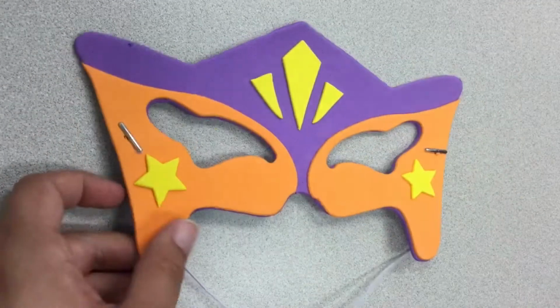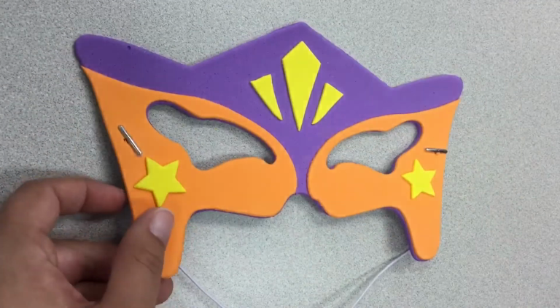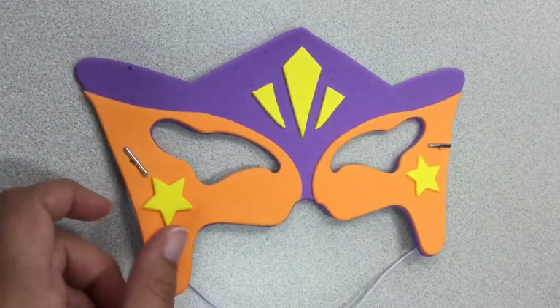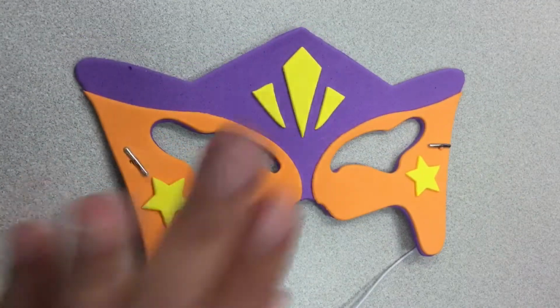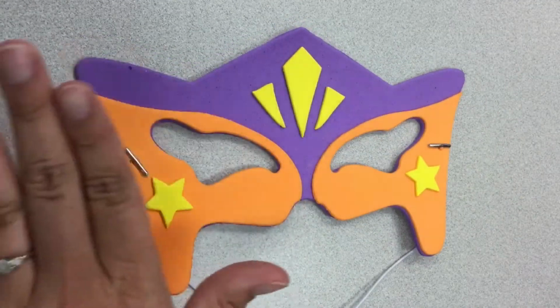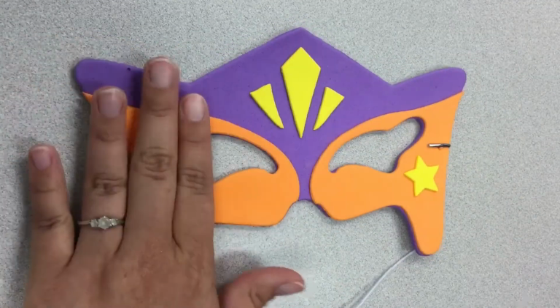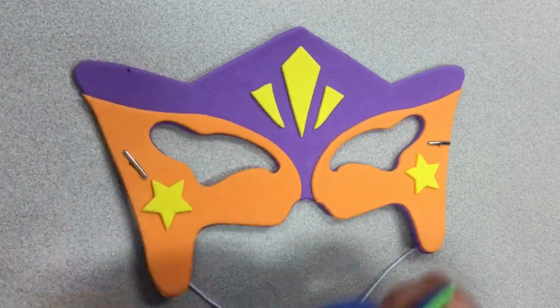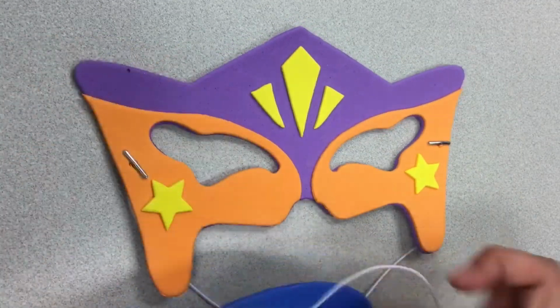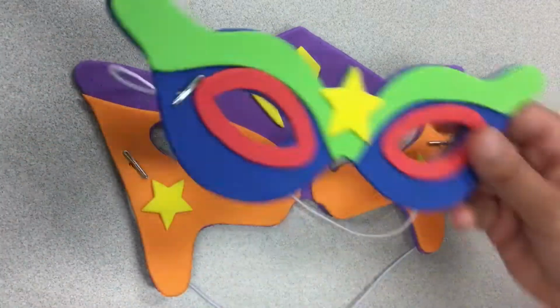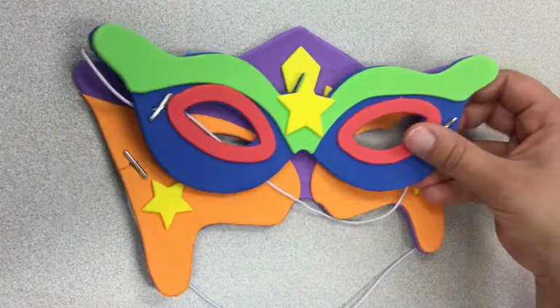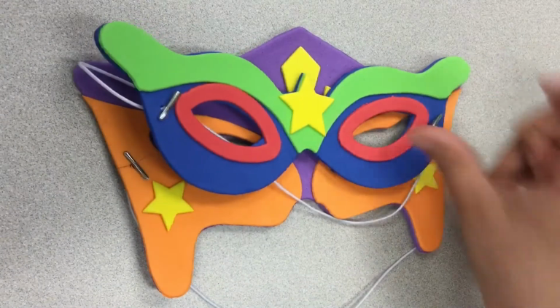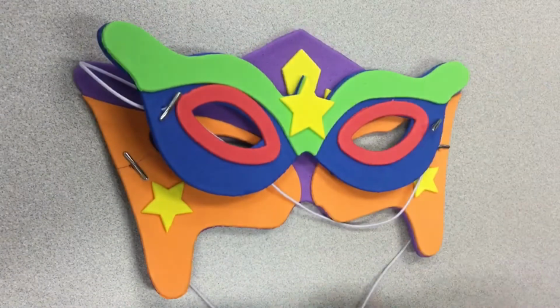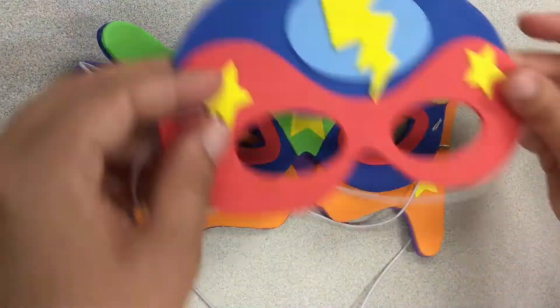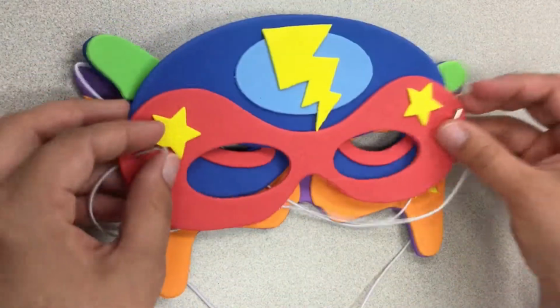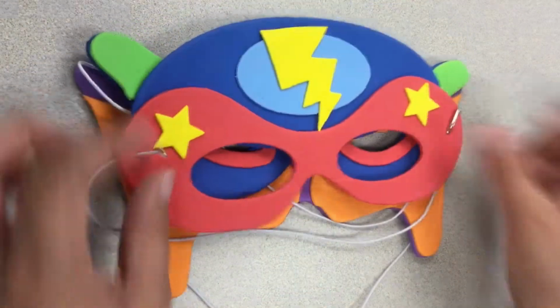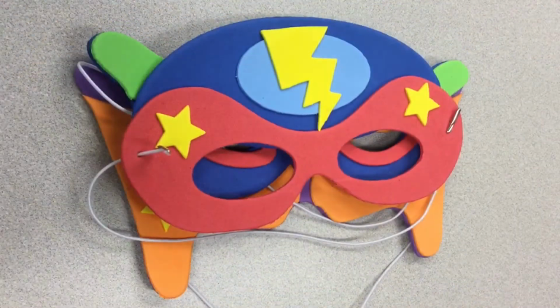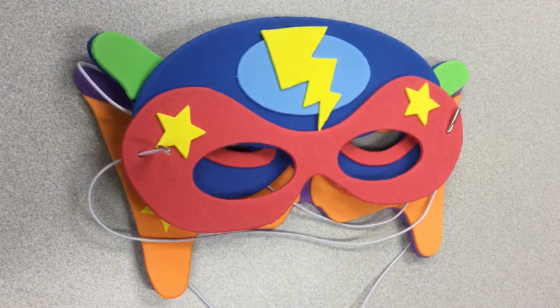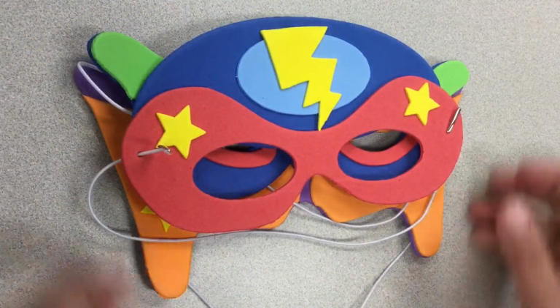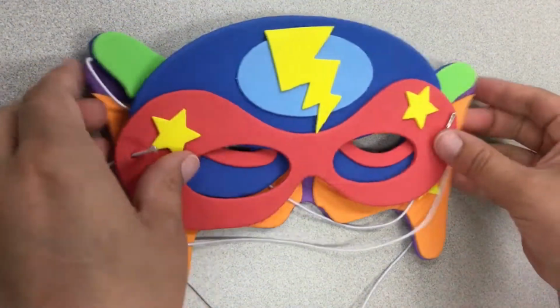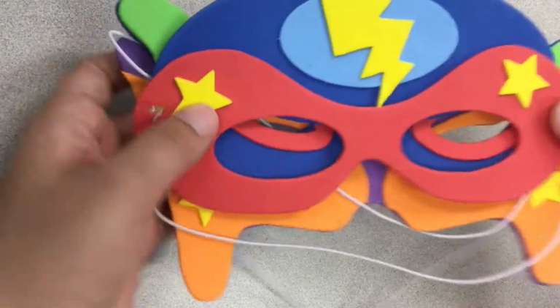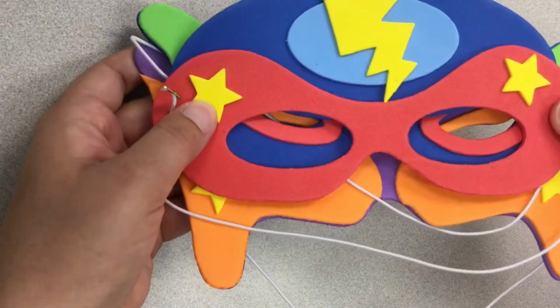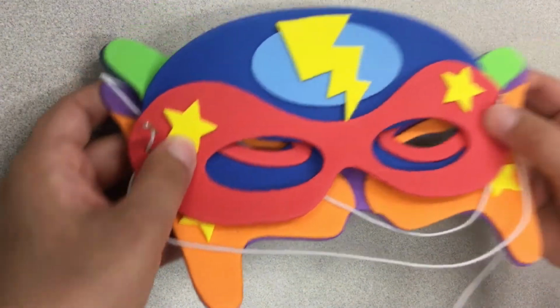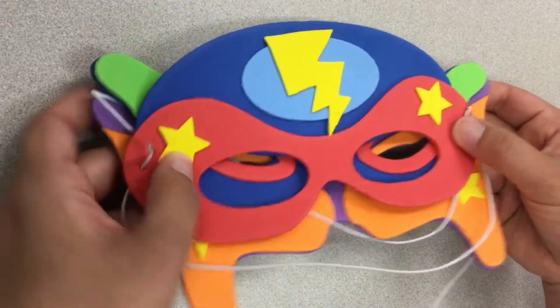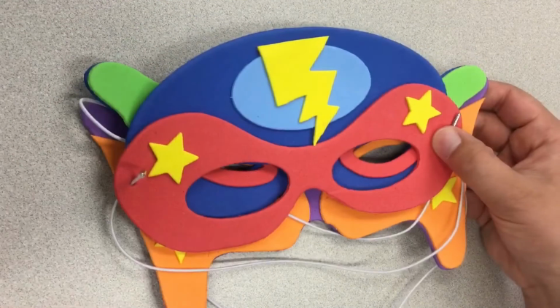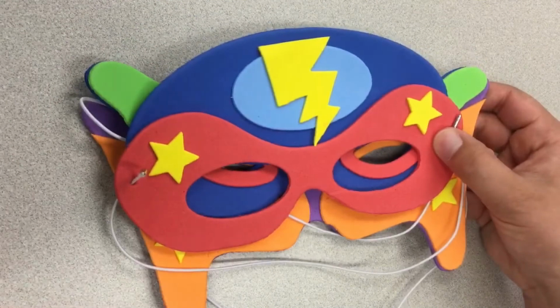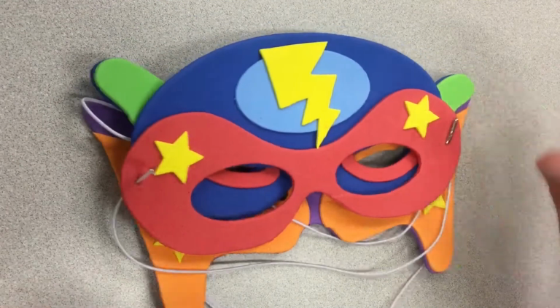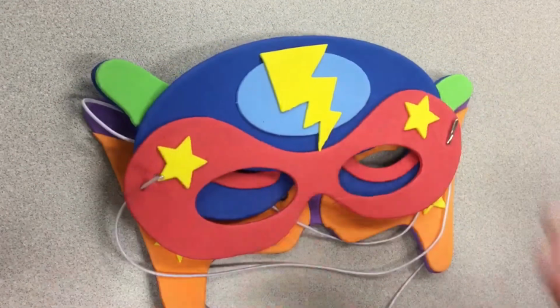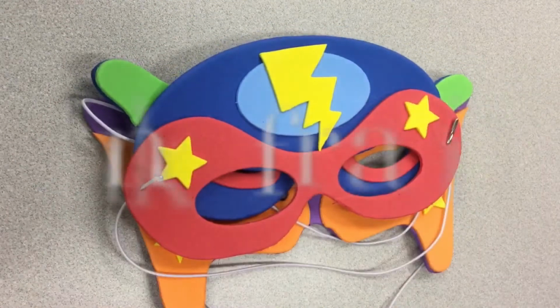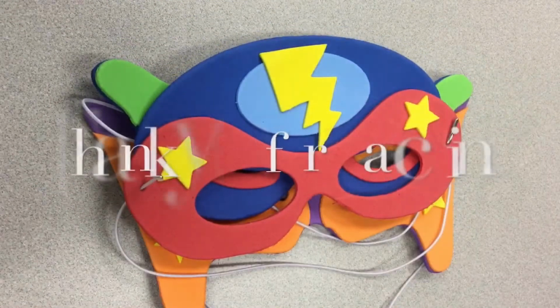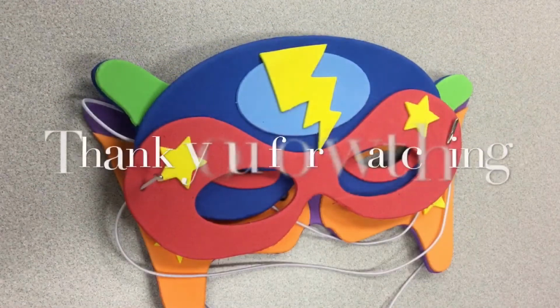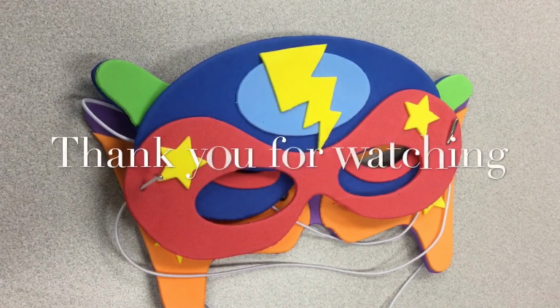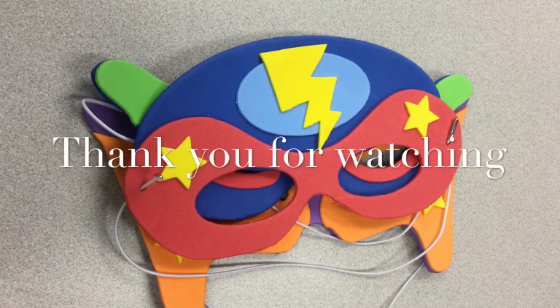So just a review: you either got the purple mask, the blue mask, or the red mask. Hope you guys enjoyed this. You guys have a good day and see you soon.